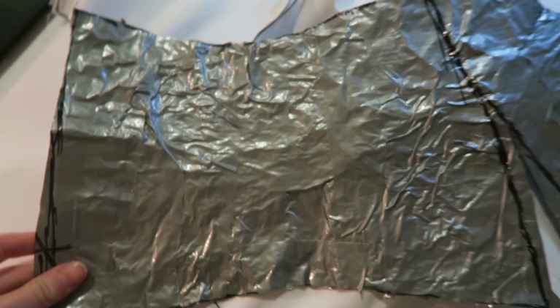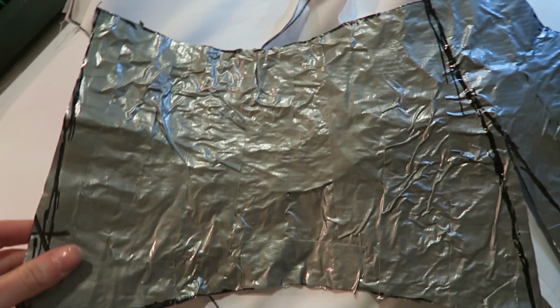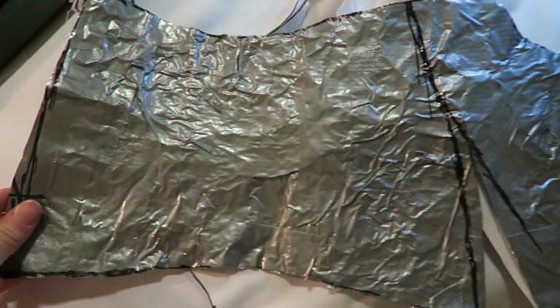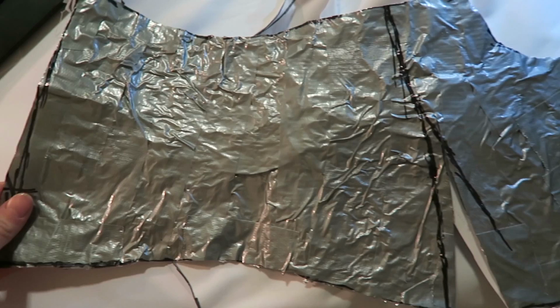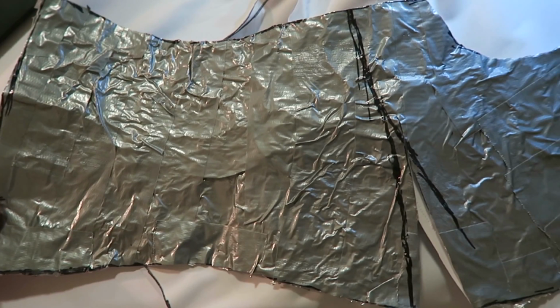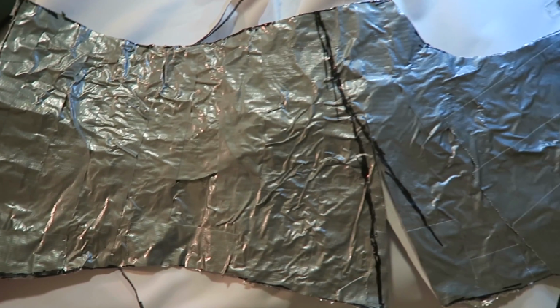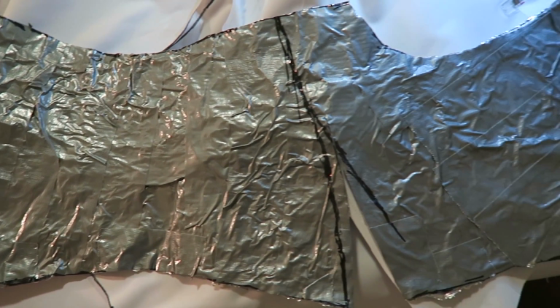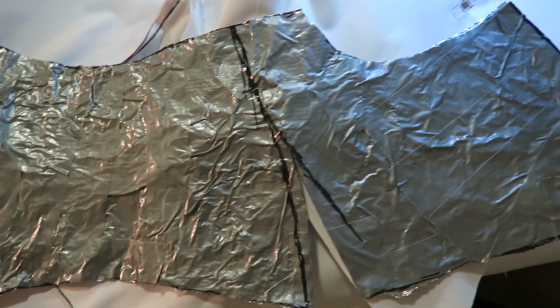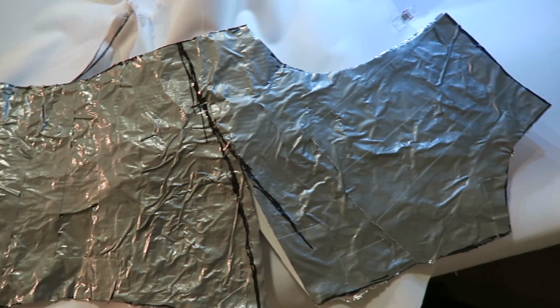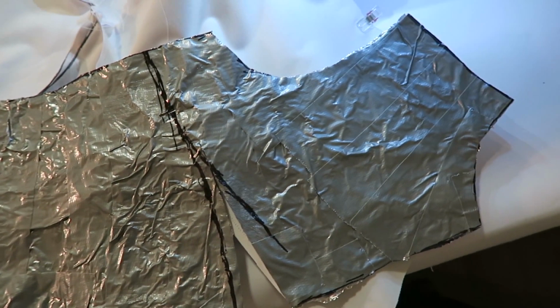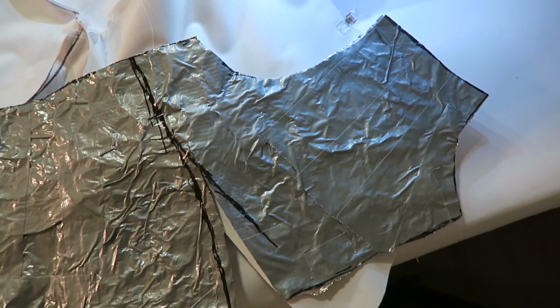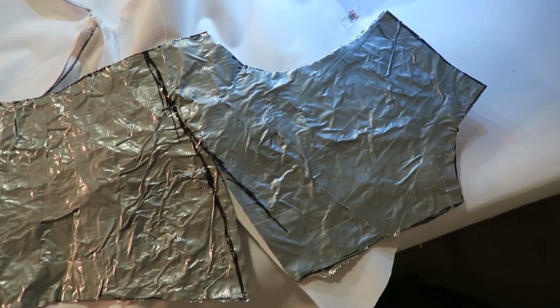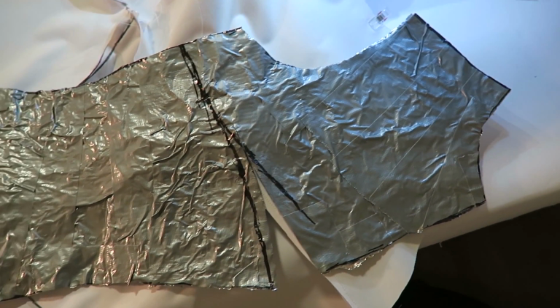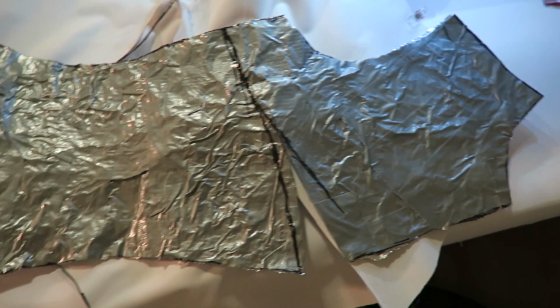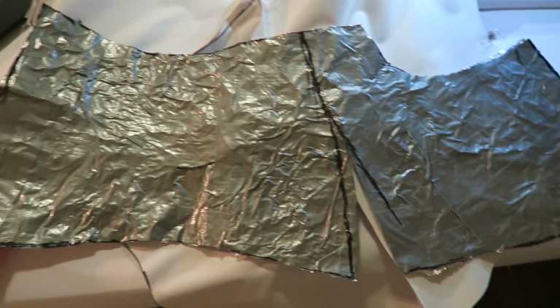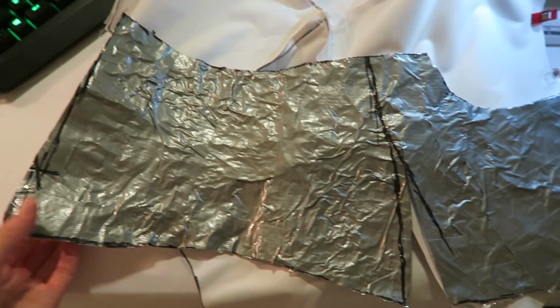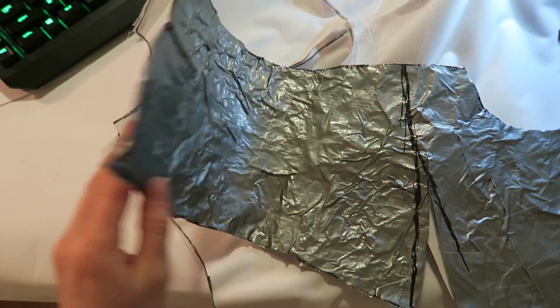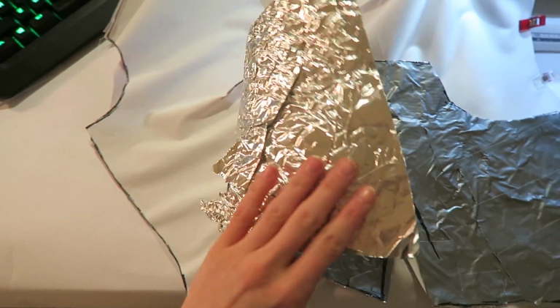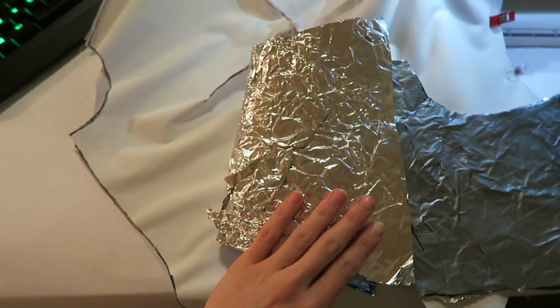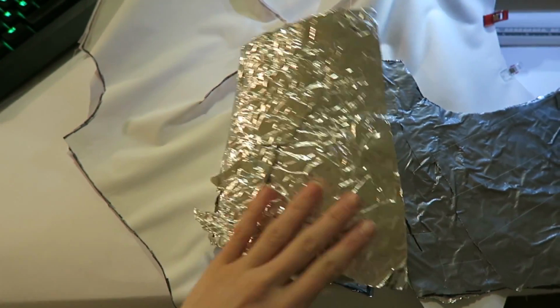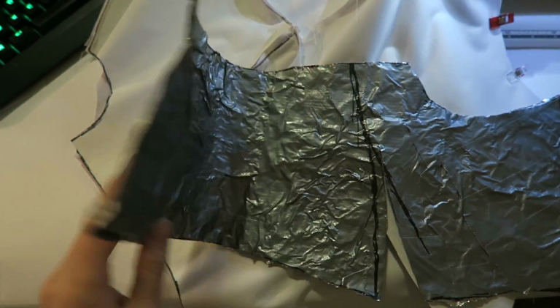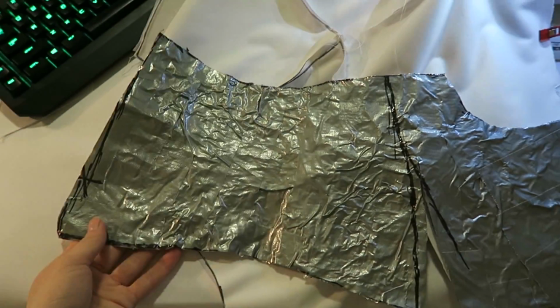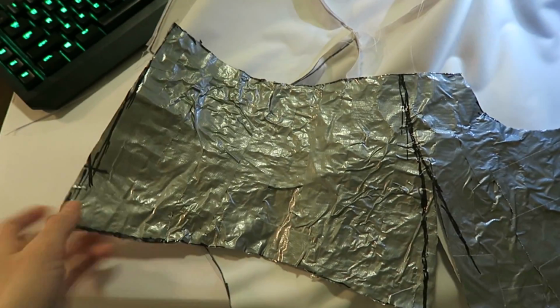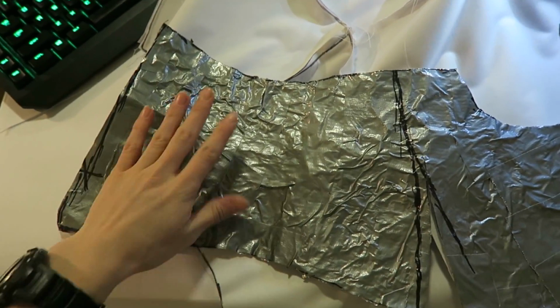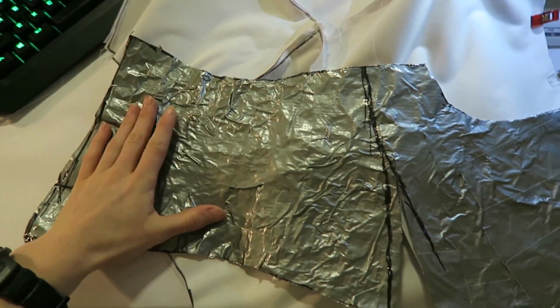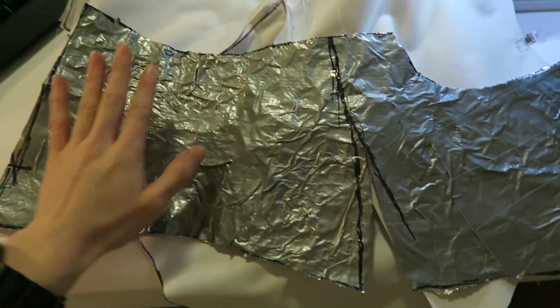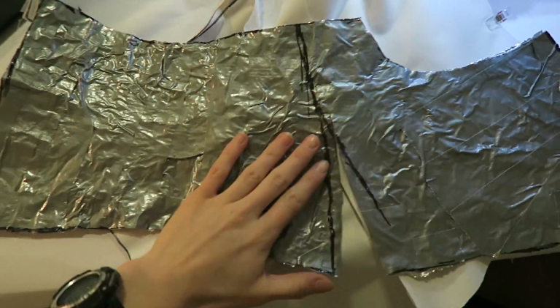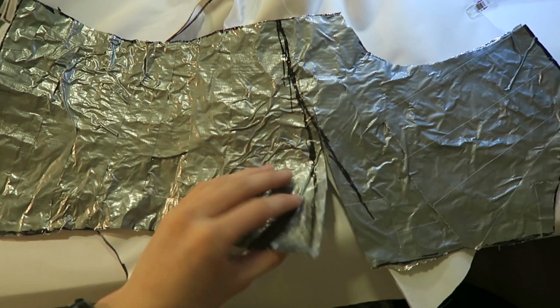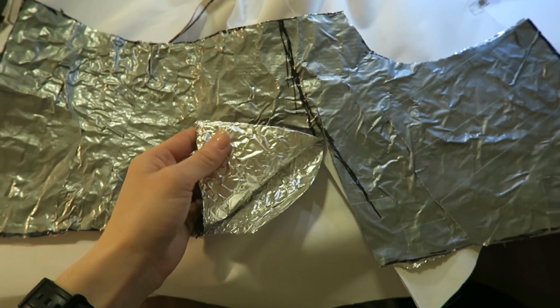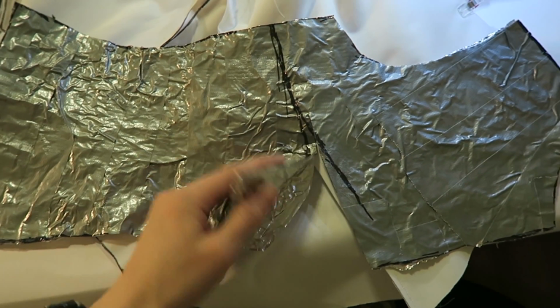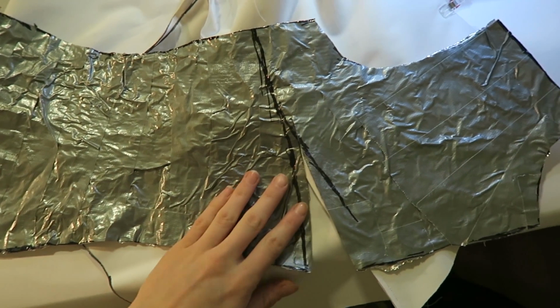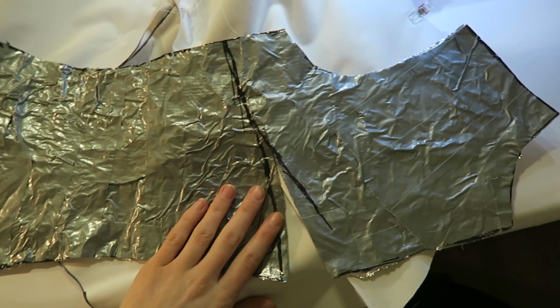I started off by using my dress form and pressing tin foil all over it. Then I covered it in duct tape and cut it out into this neat pattern for my shirt. The pattern ended up being four pieces — two pieces for the front and two pieces for the back.